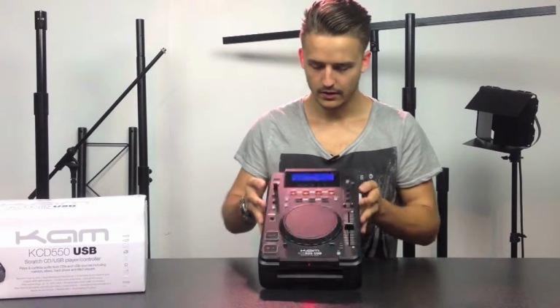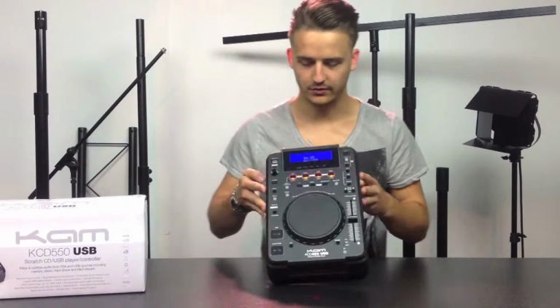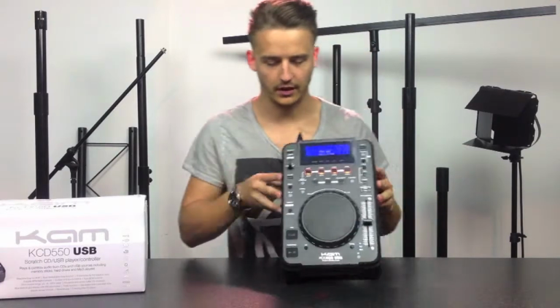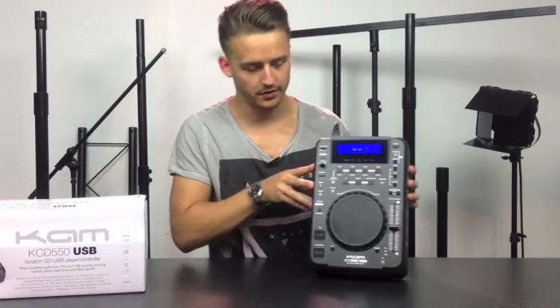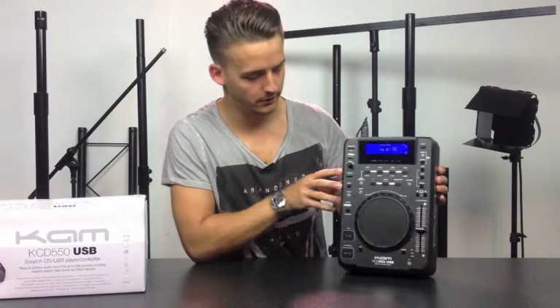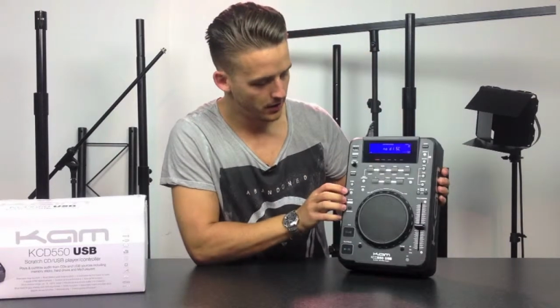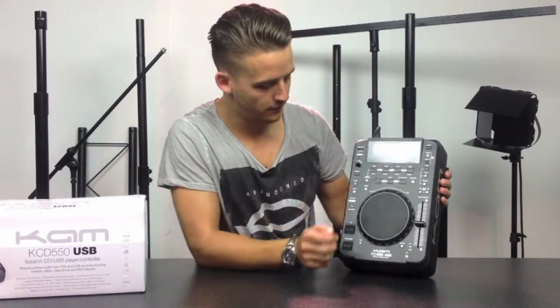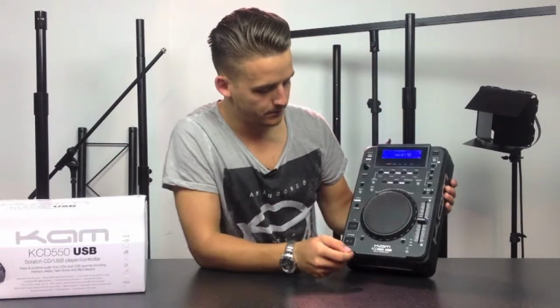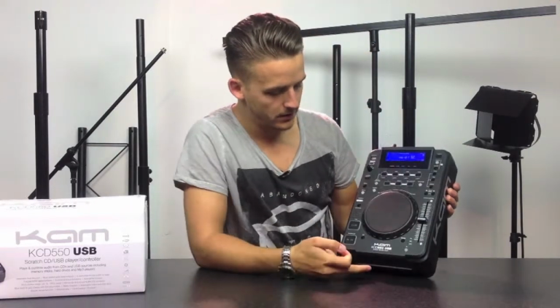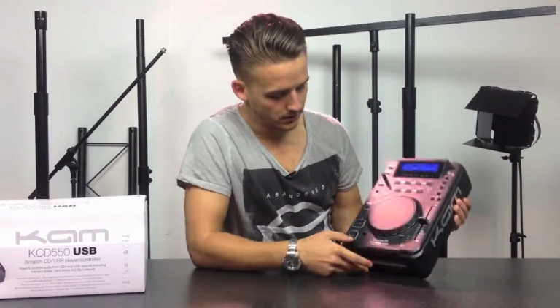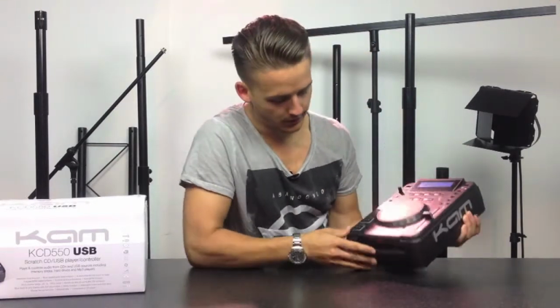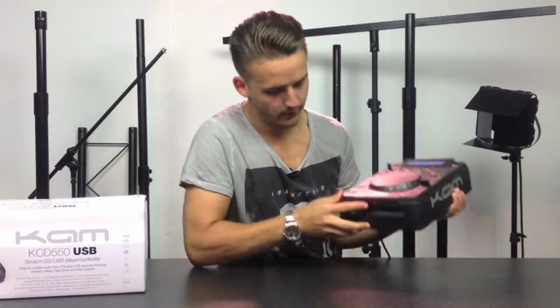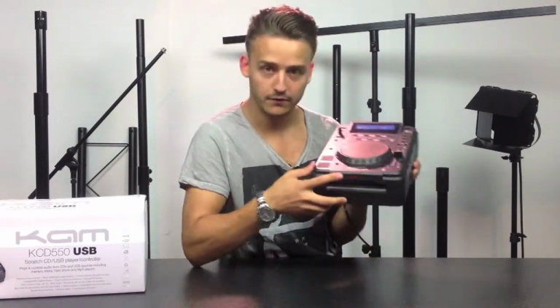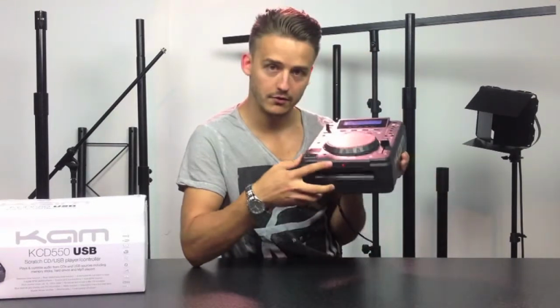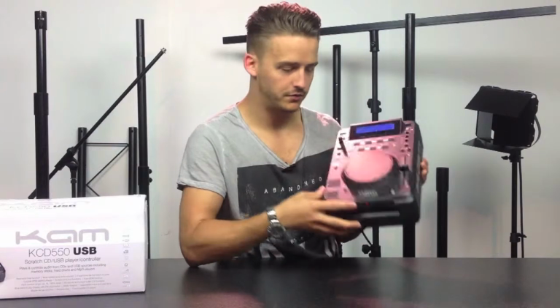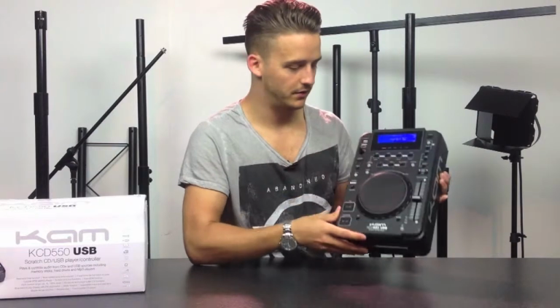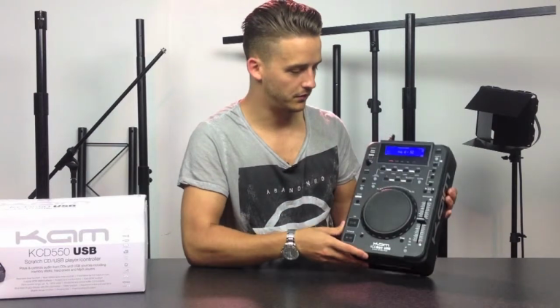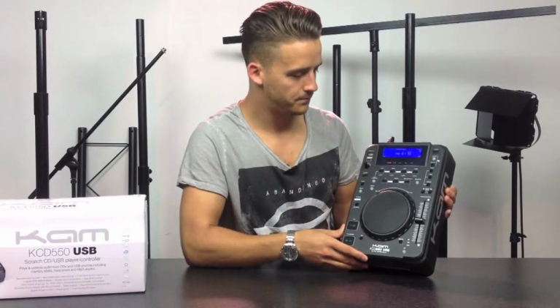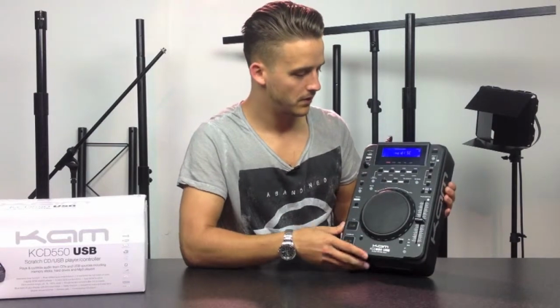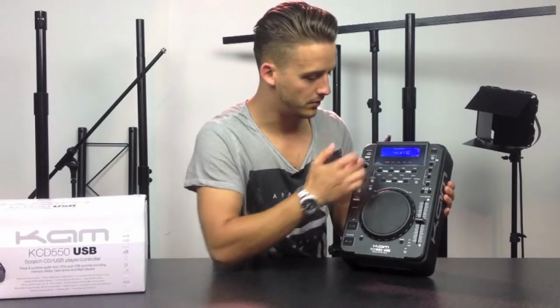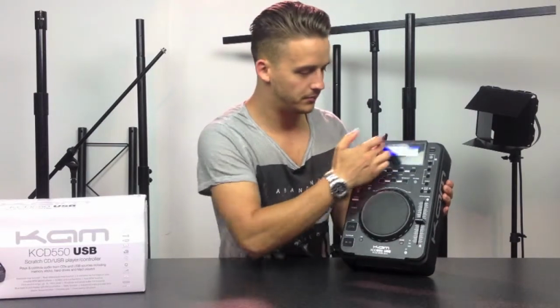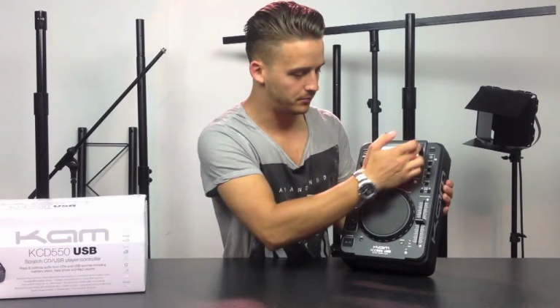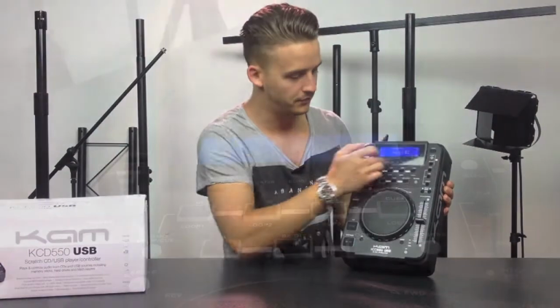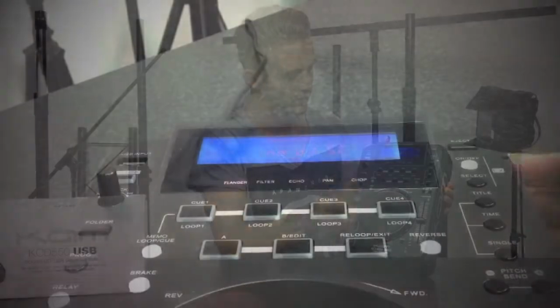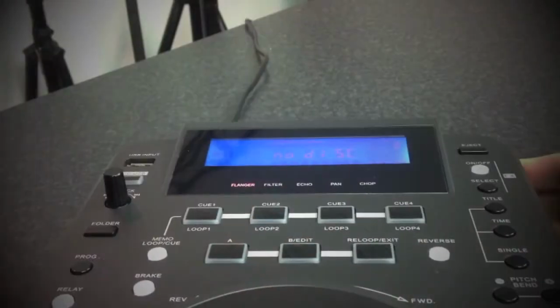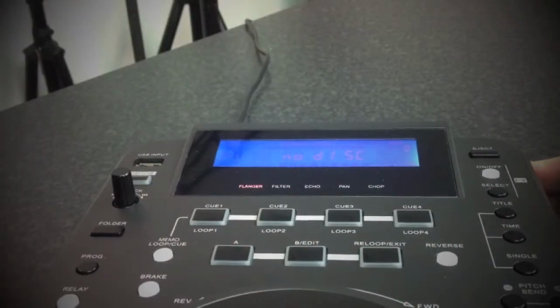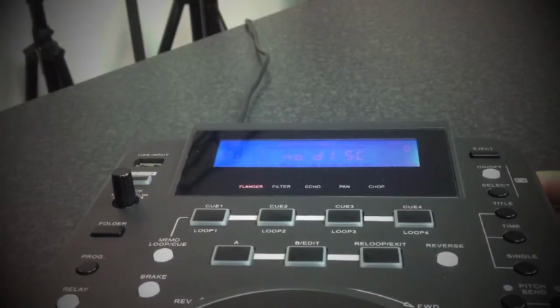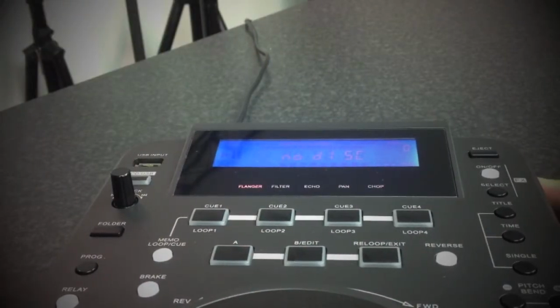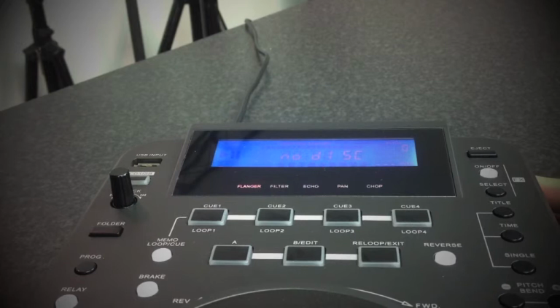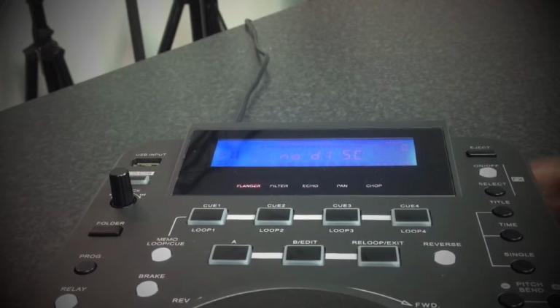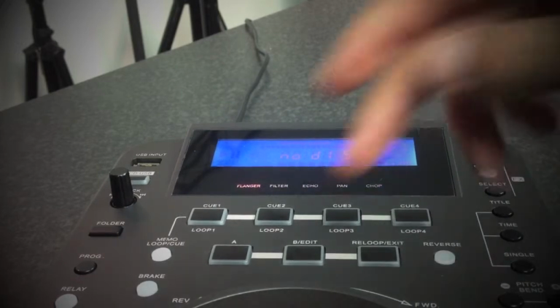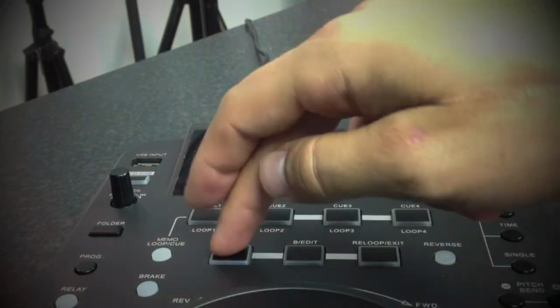As you can see, the lights turn on at the front. You've got a light at the front there as well to see that it's on. You've got a nice big display at the top which is slightly angled for your convenience.